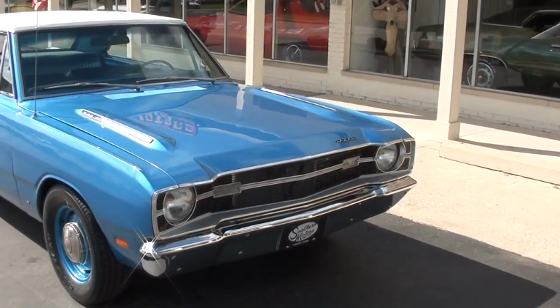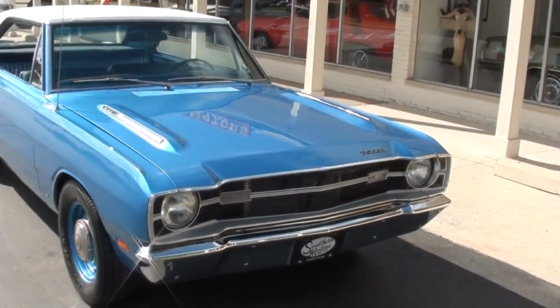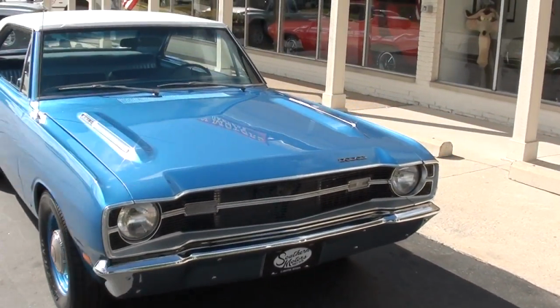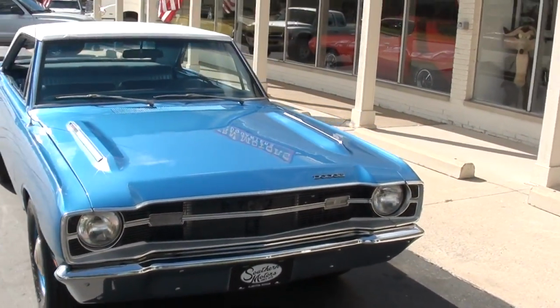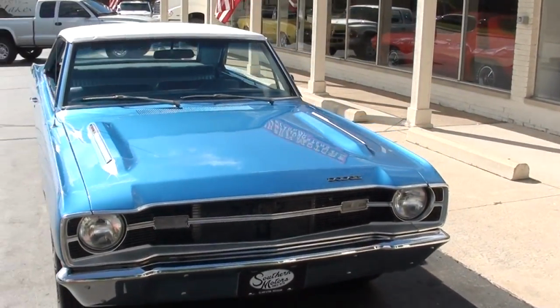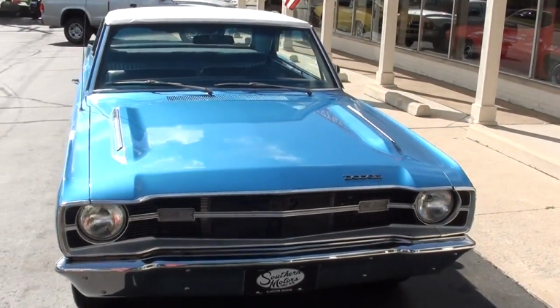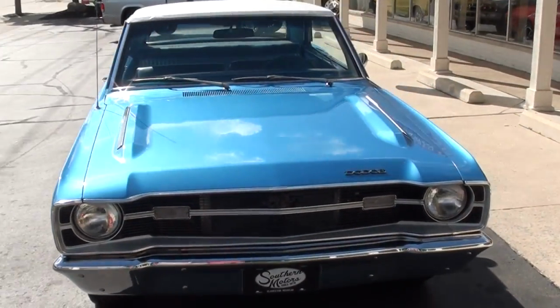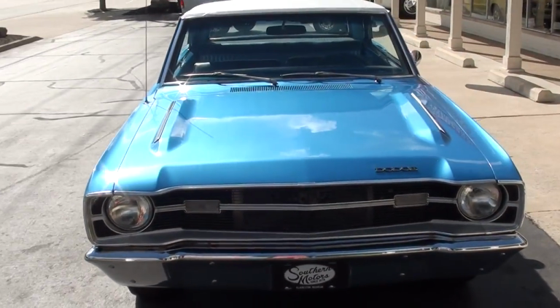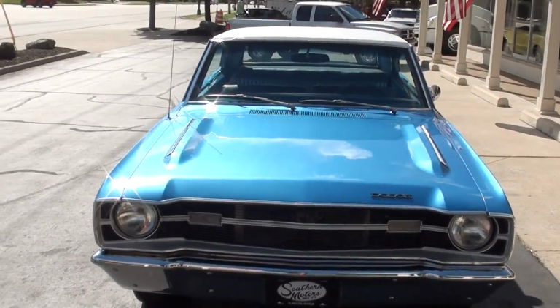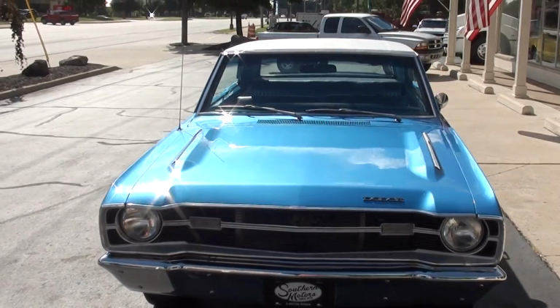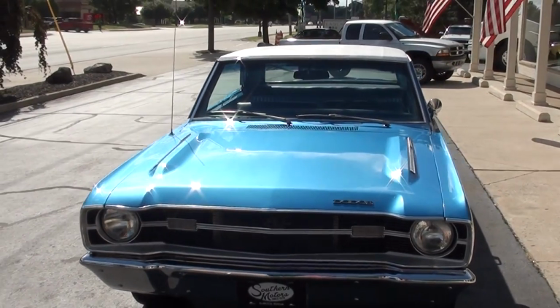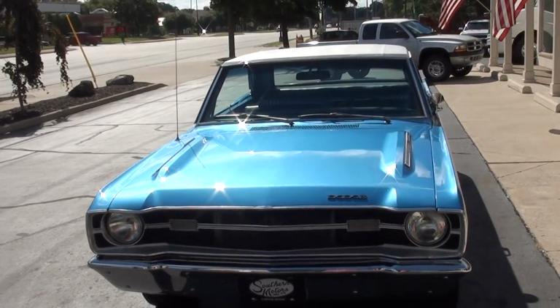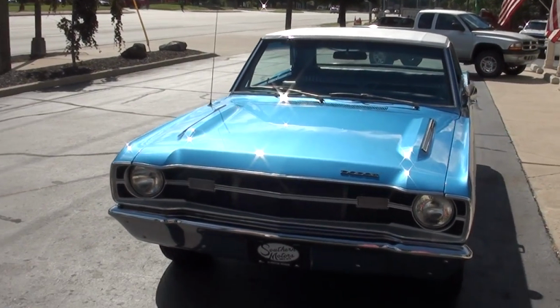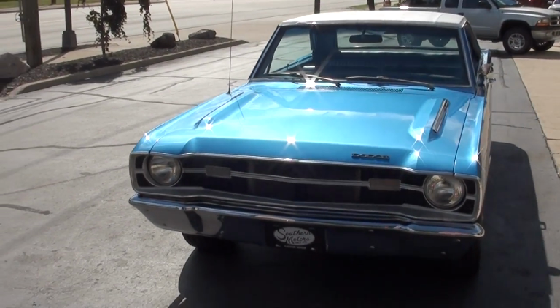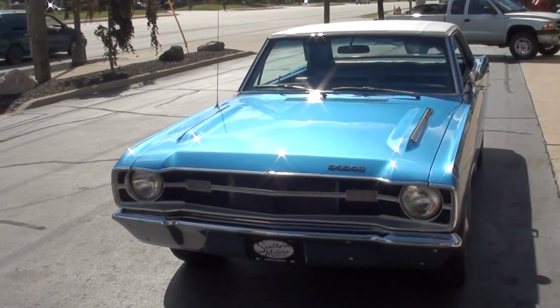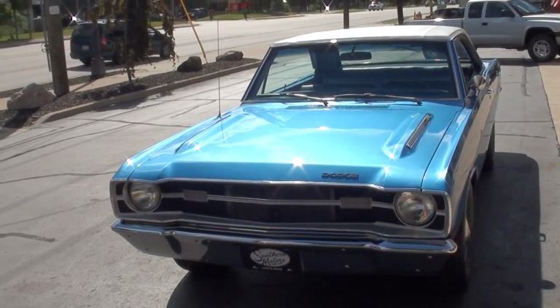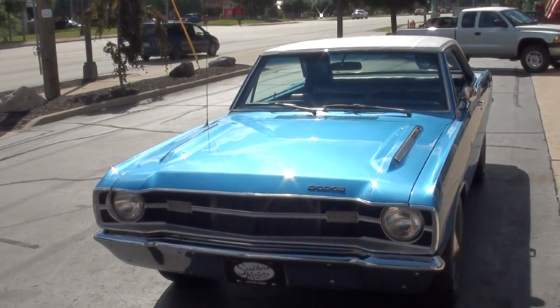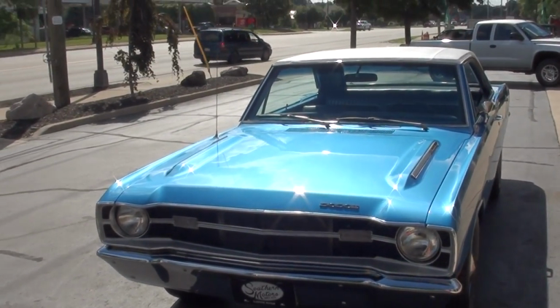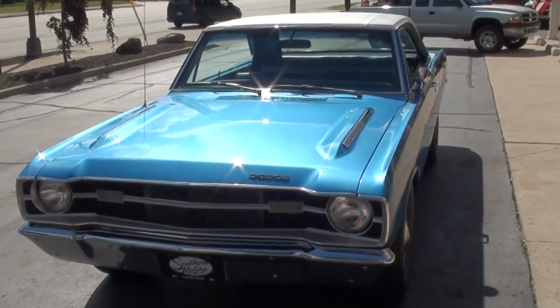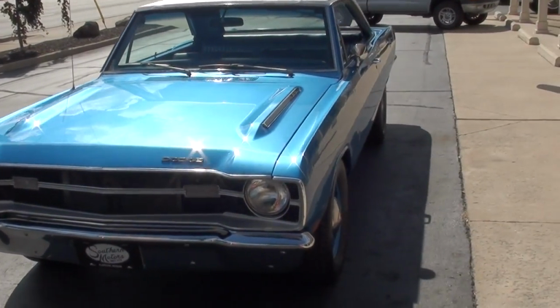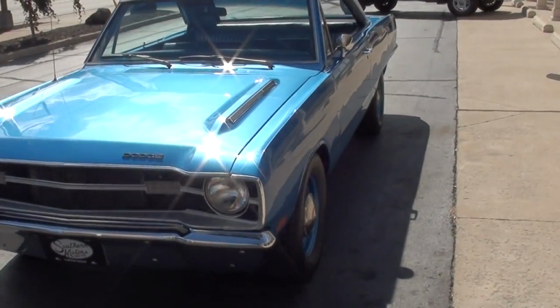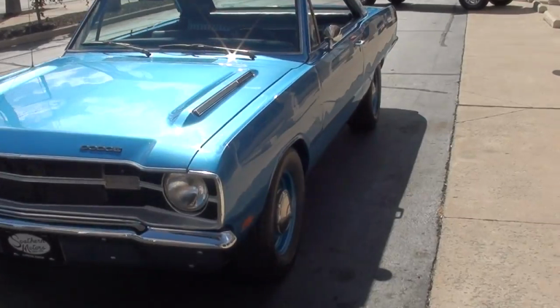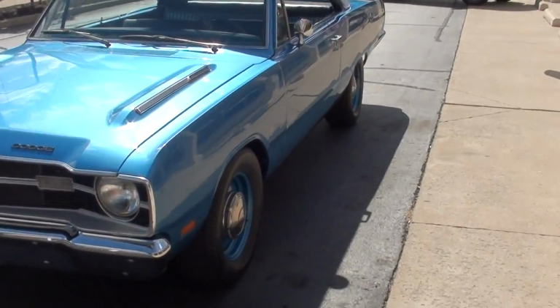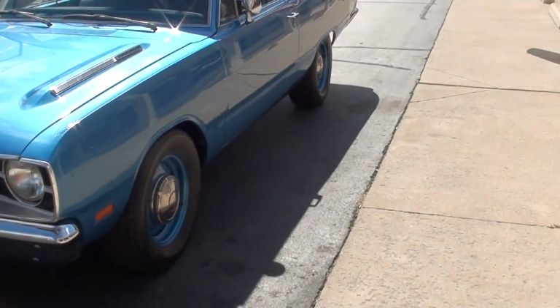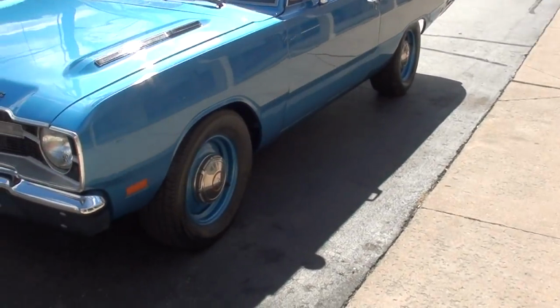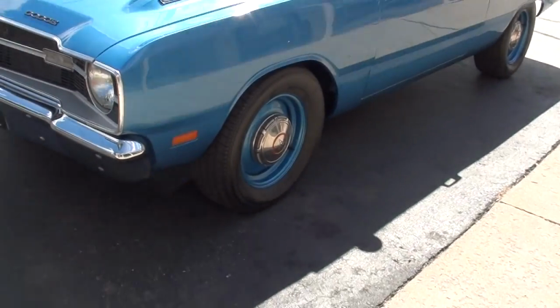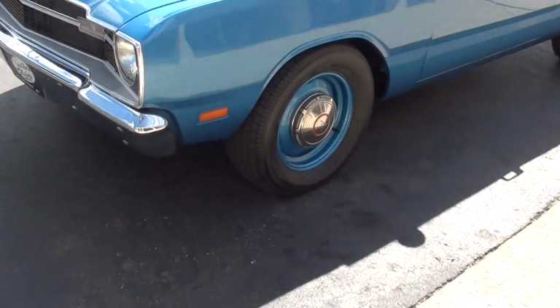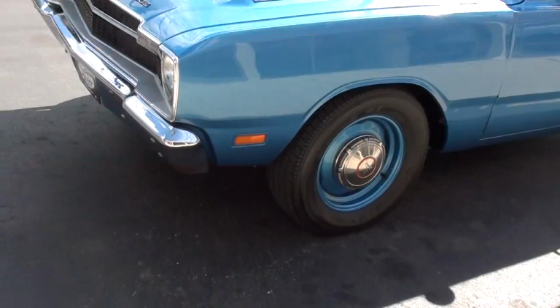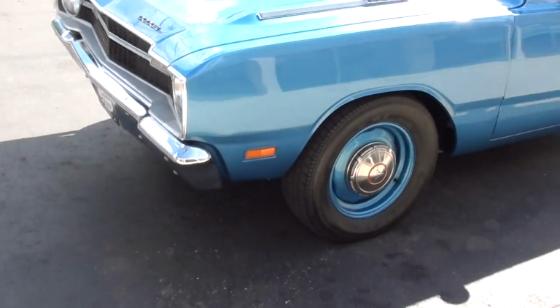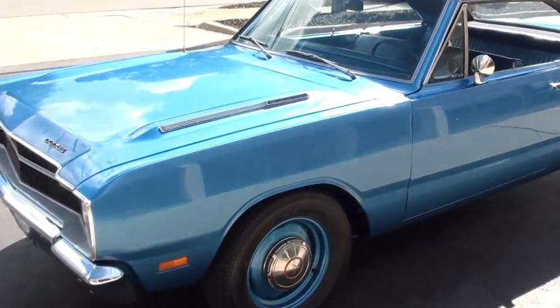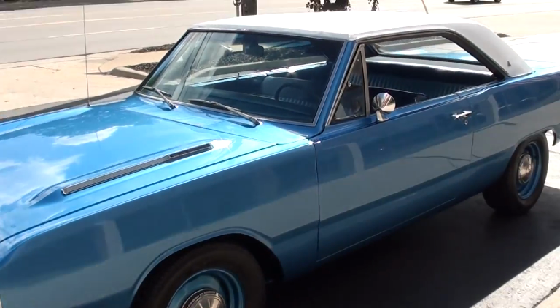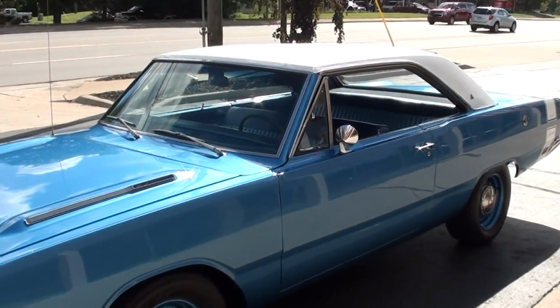Today we're going to take a look at a beautiful 1969 Dodge Dart. This is a matching numbers 340 four-speed car. It underwent a rotisserie restoration in 2007.